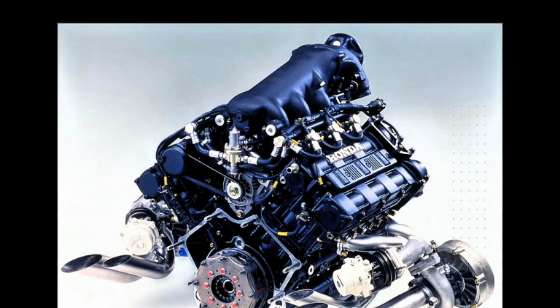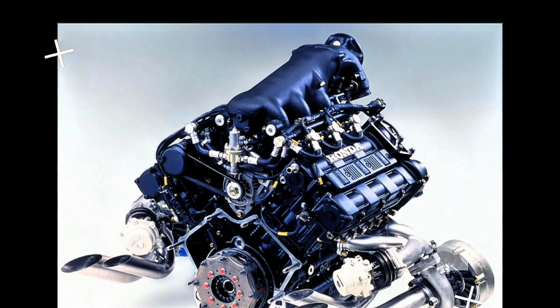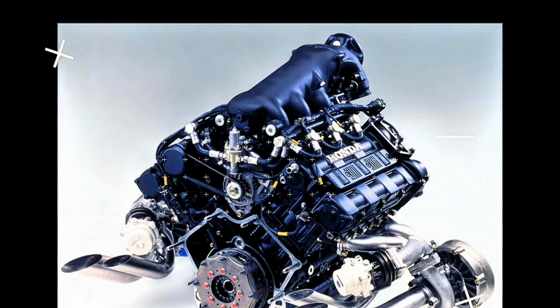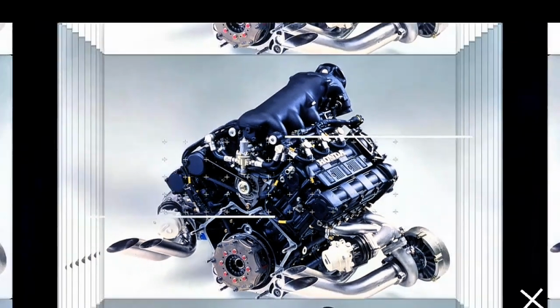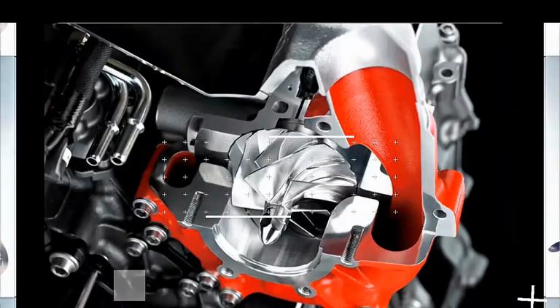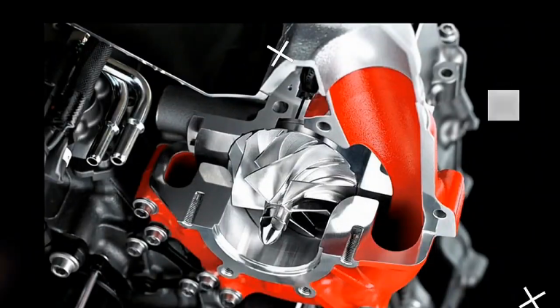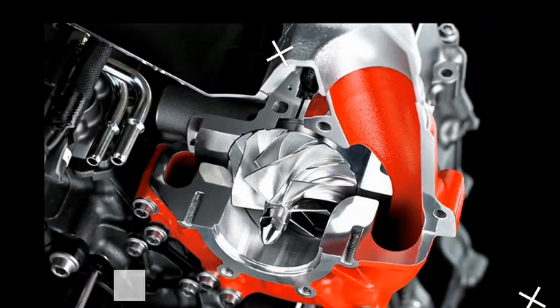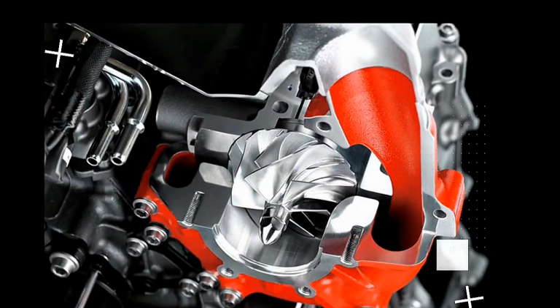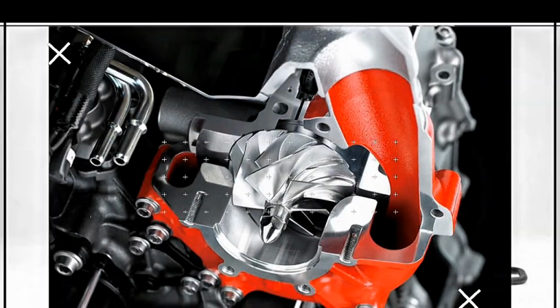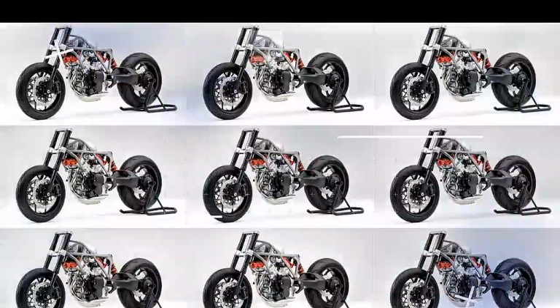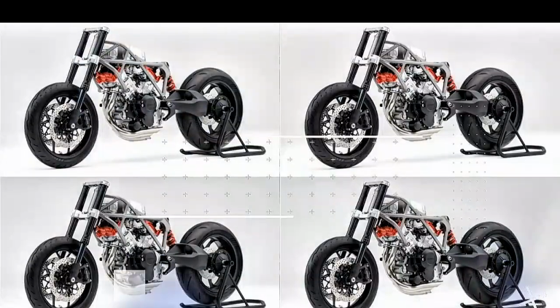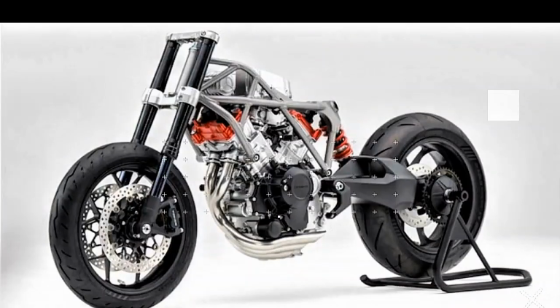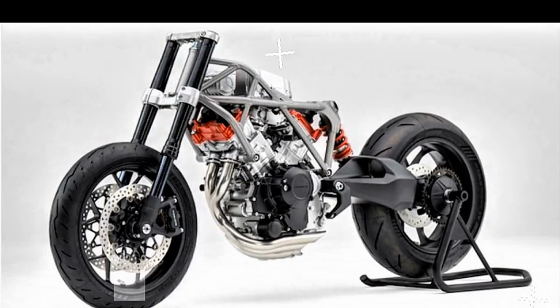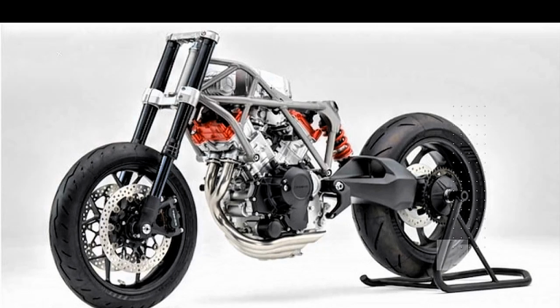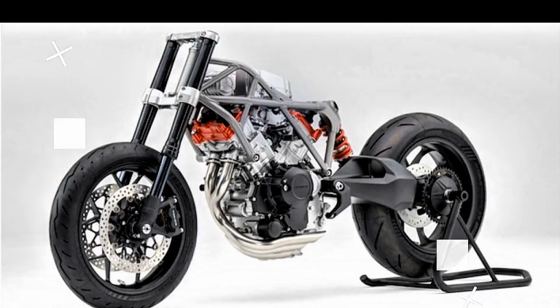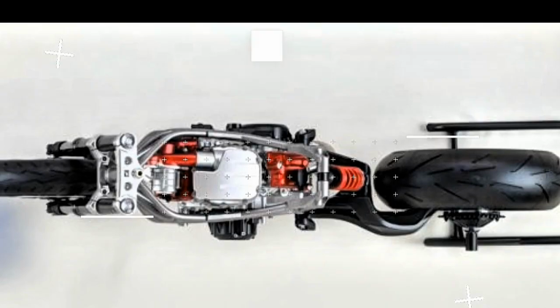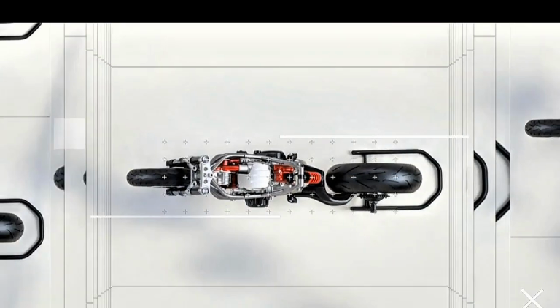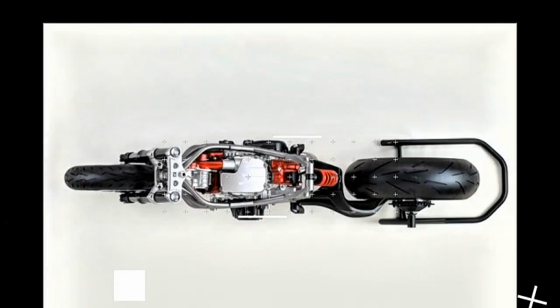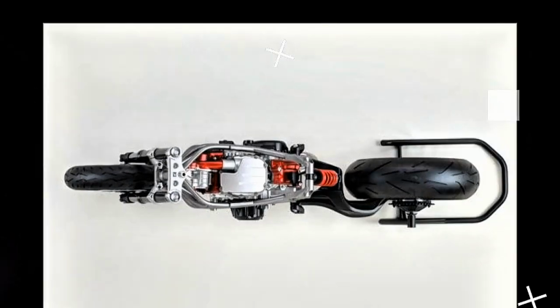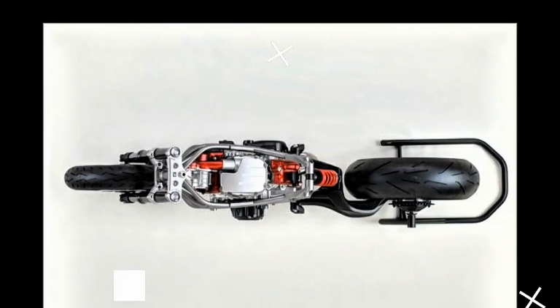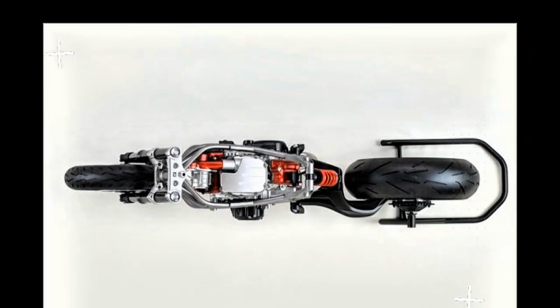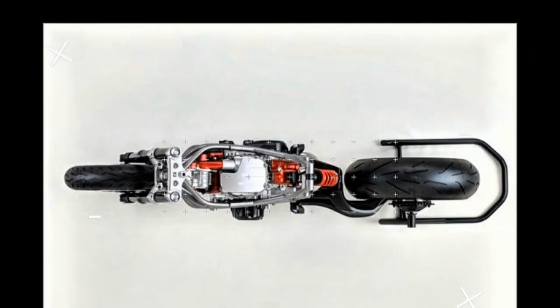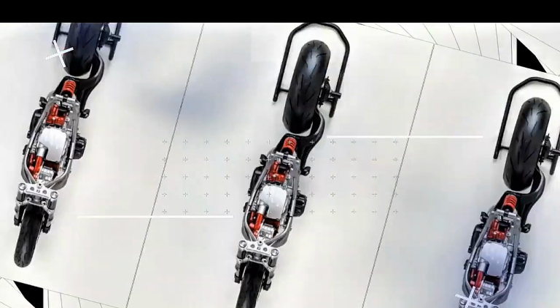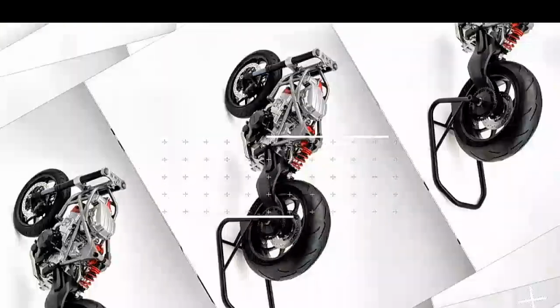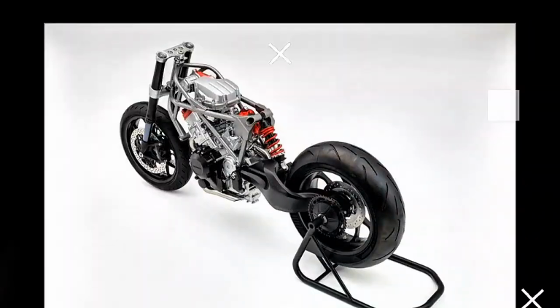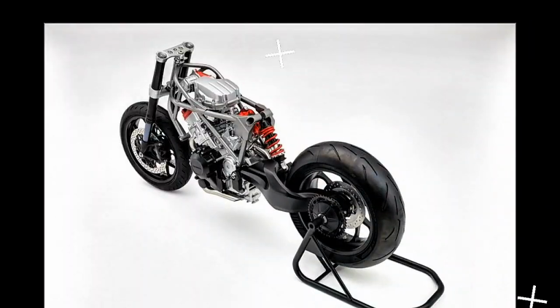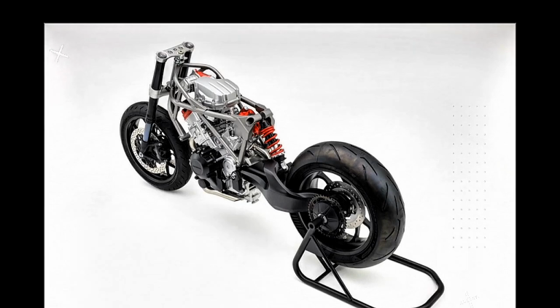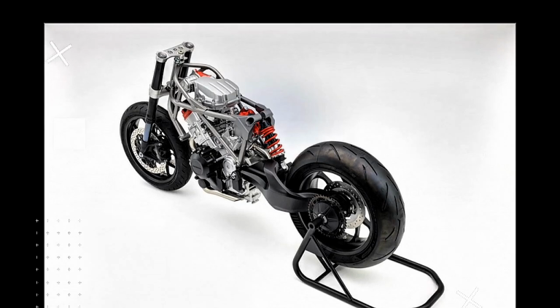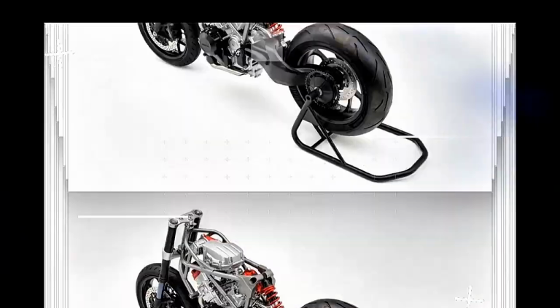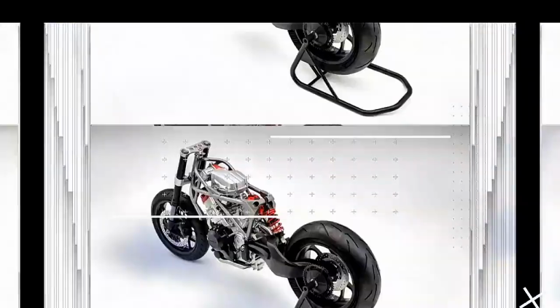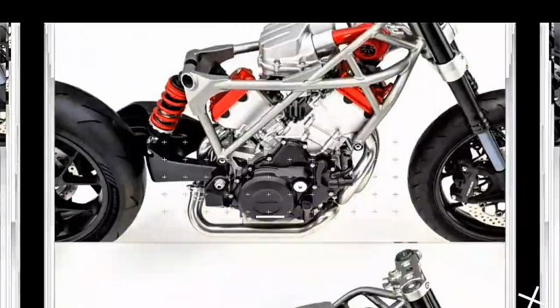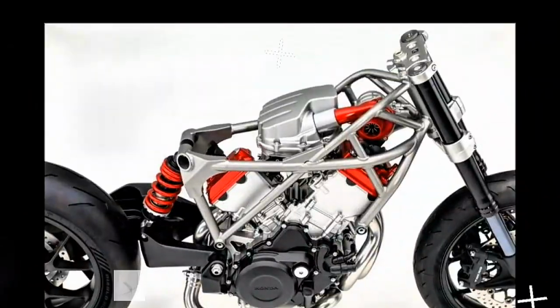Honda's been tight-lipped about which models might feature this revolutionary V3, but if we read between the lines, this engine could soon power something big — maybe even a future iteration of the iconic CB1000R. Imagine this tech in action on your favorite Honda bike.